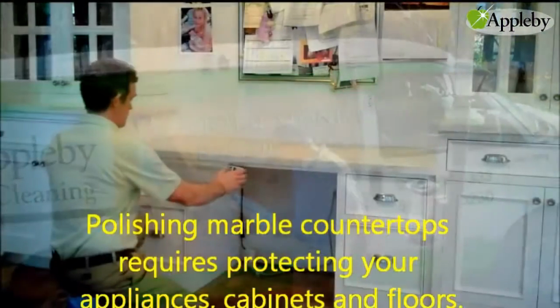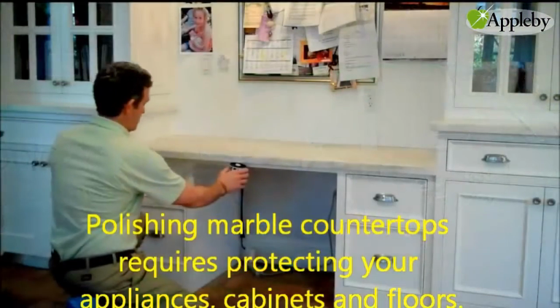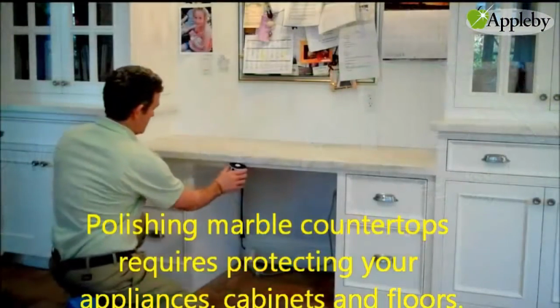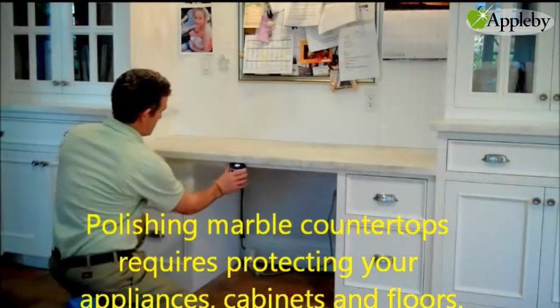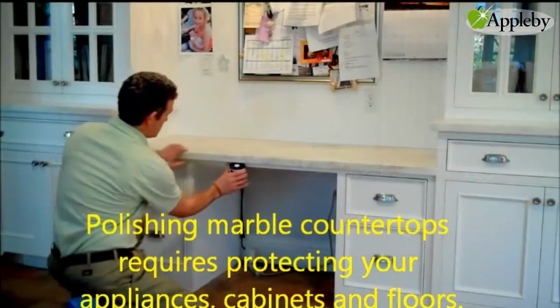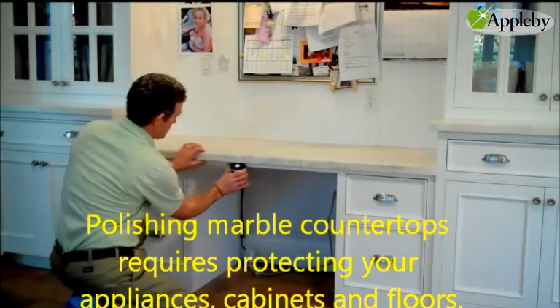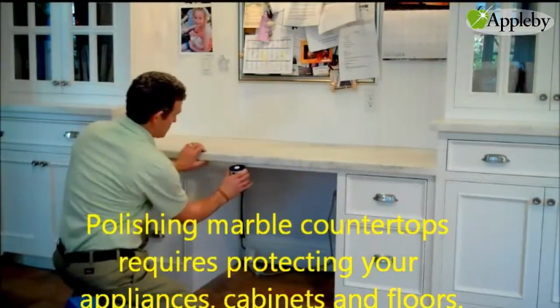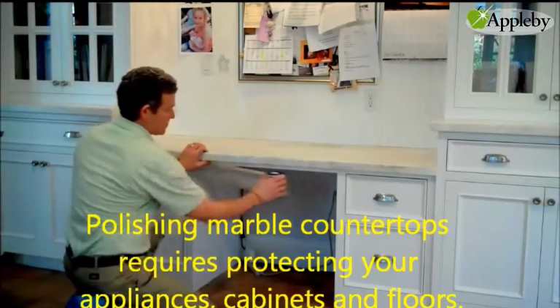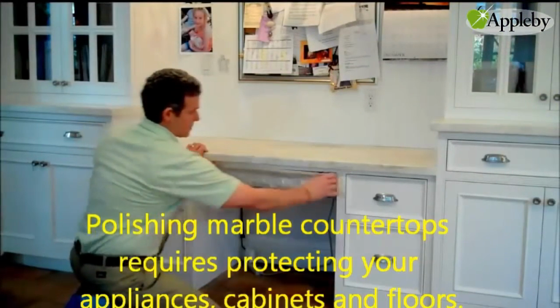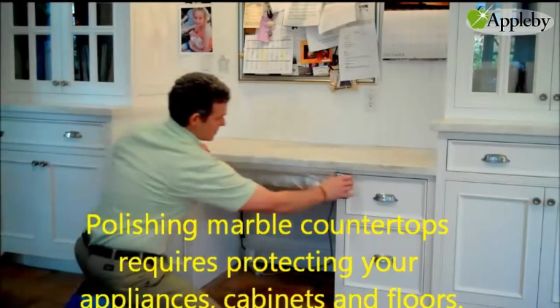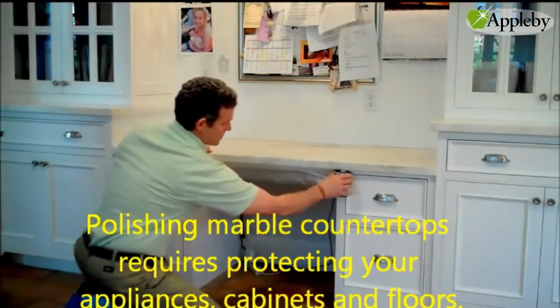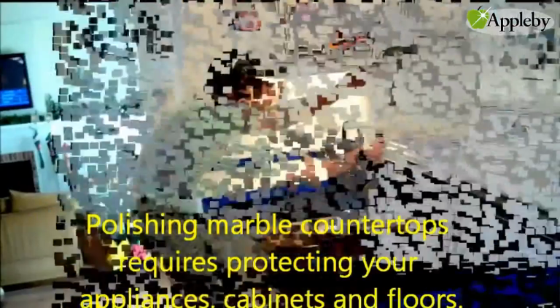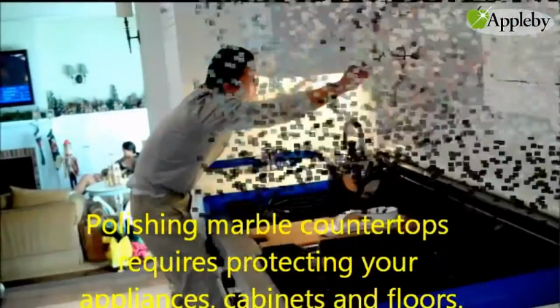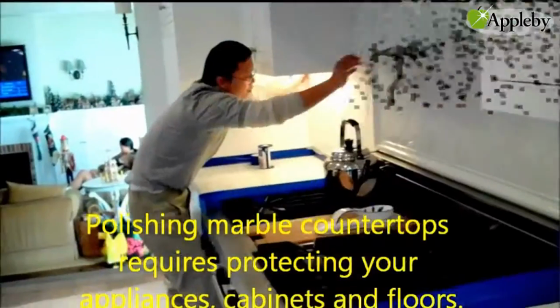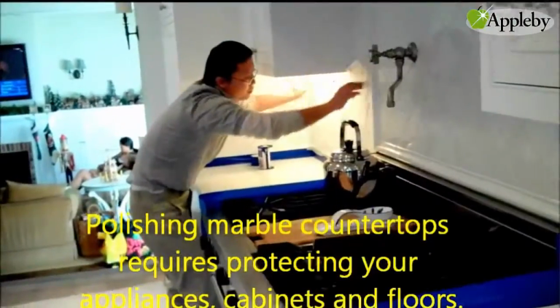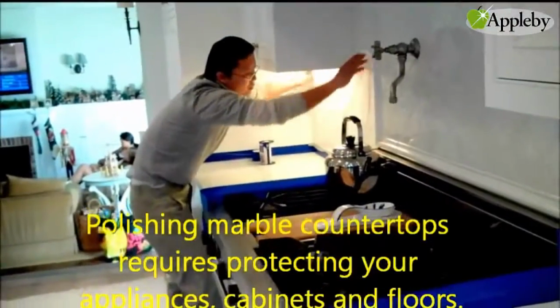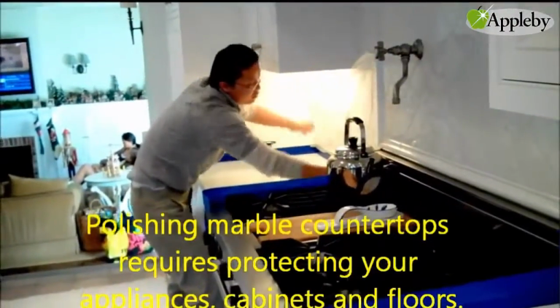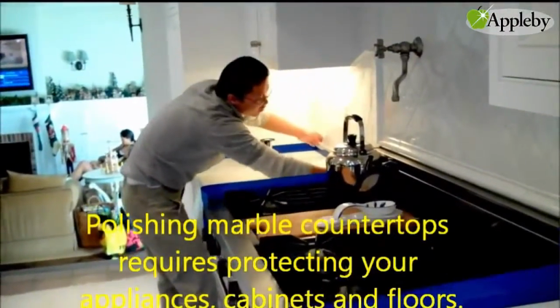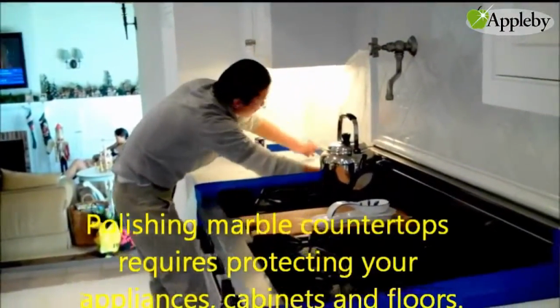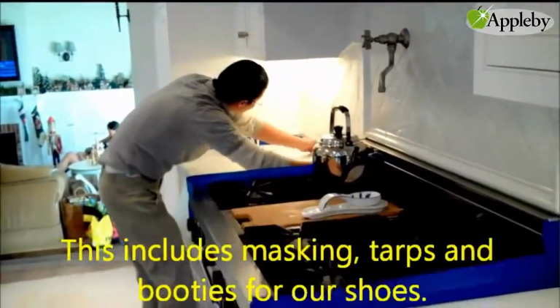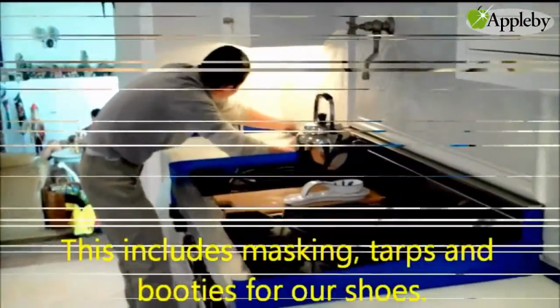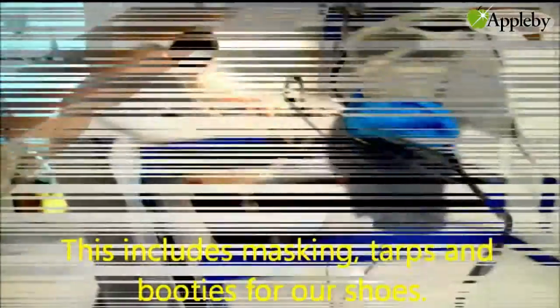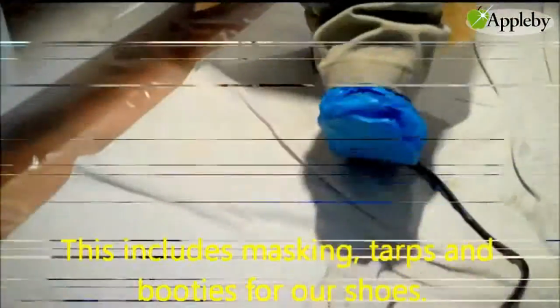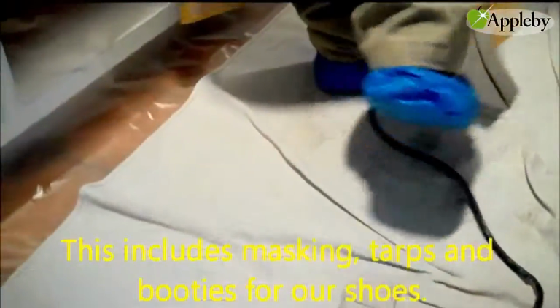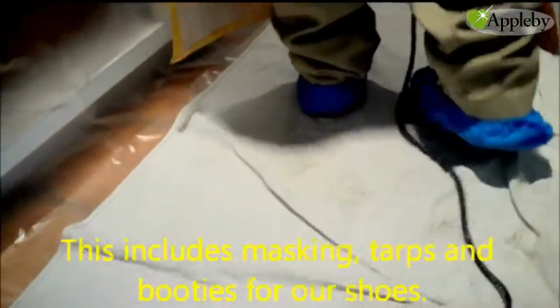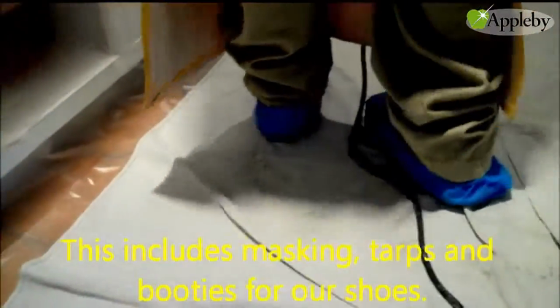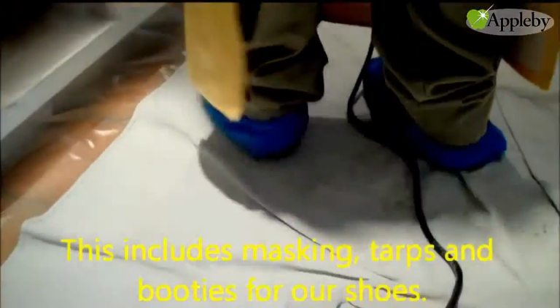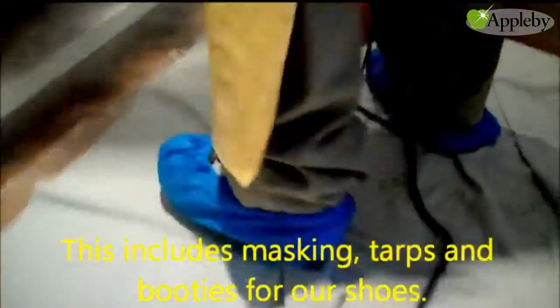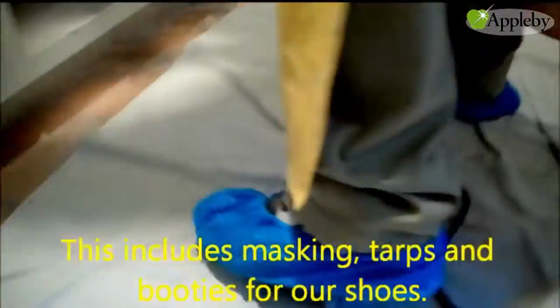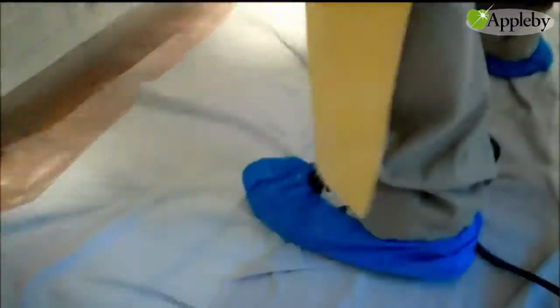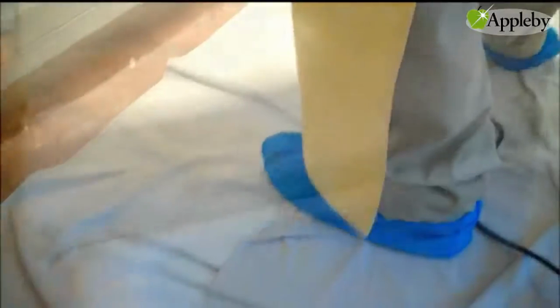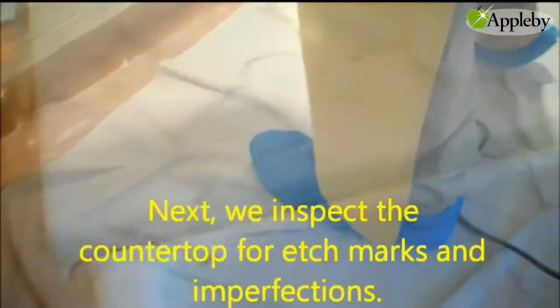Polishing marble countertops requires protecting your appliances, cabinets, and floors. This includes masking, tarps, and booties for our shoes.